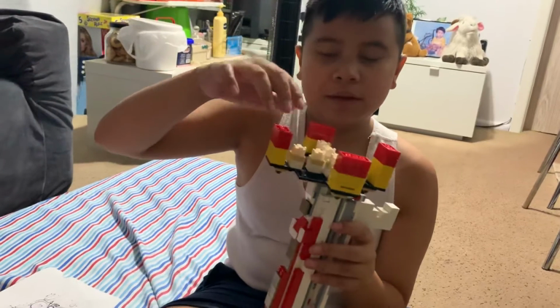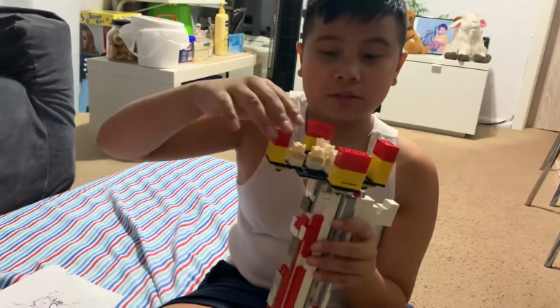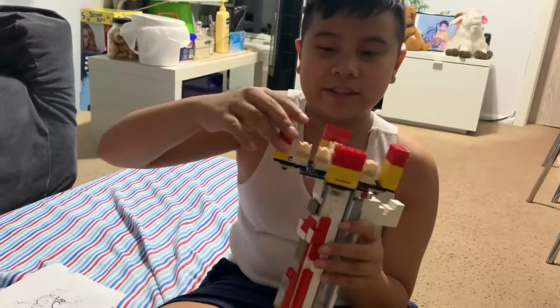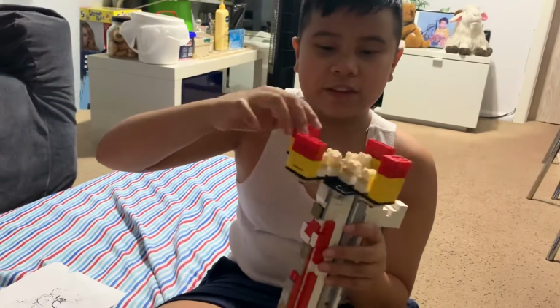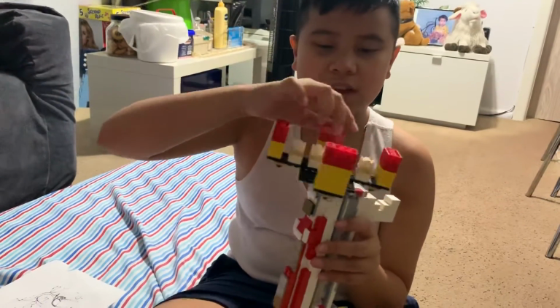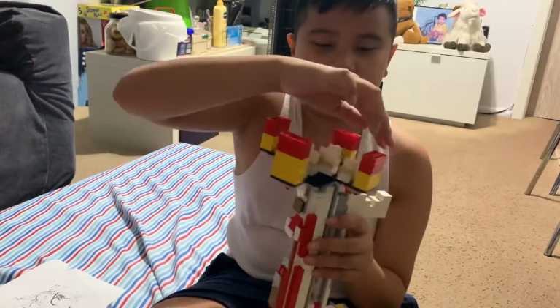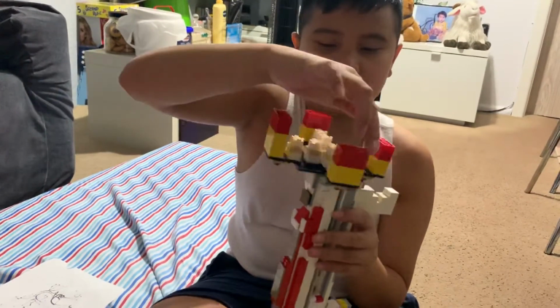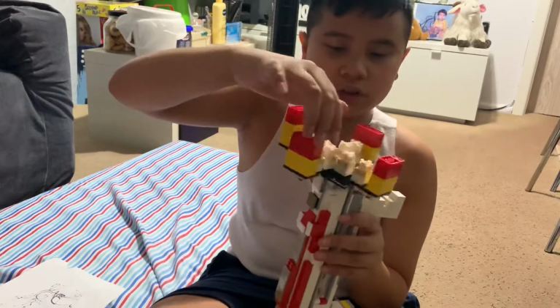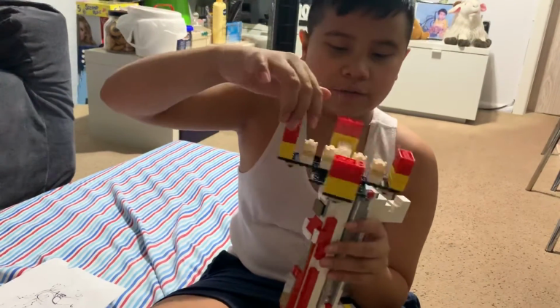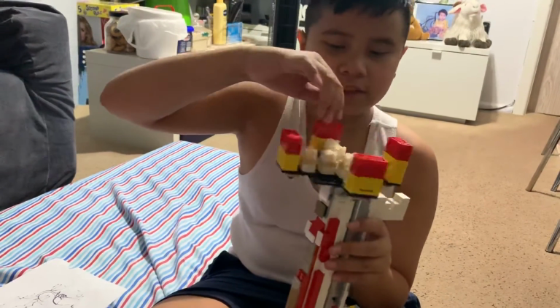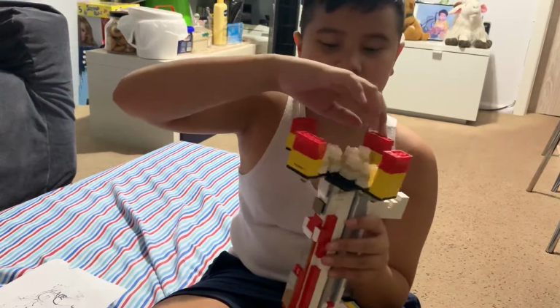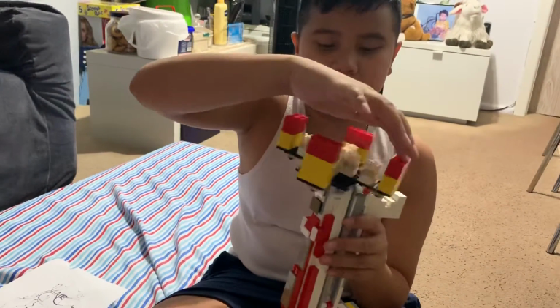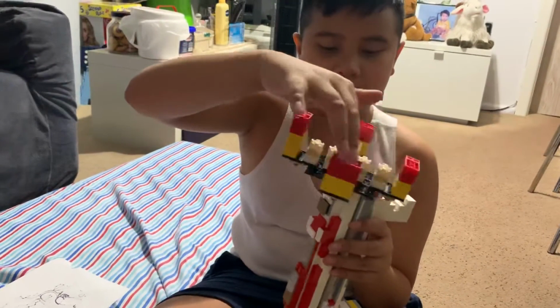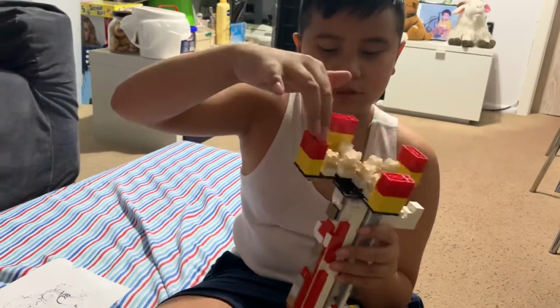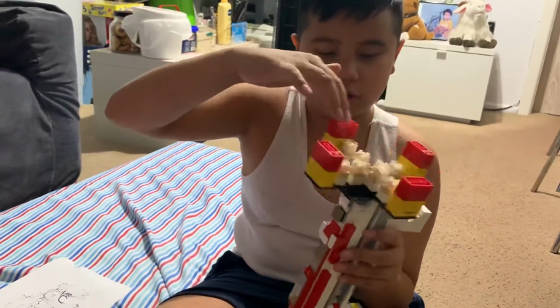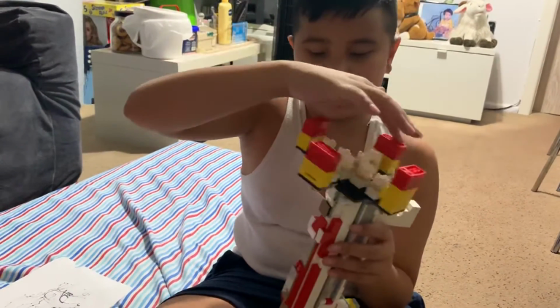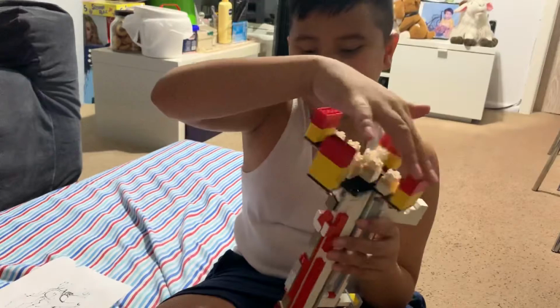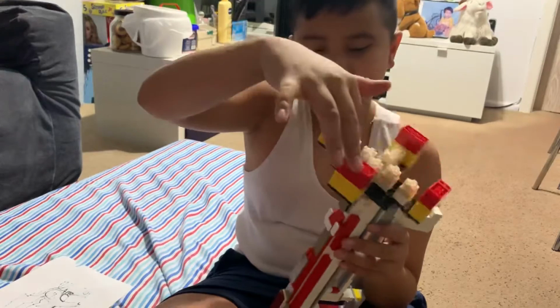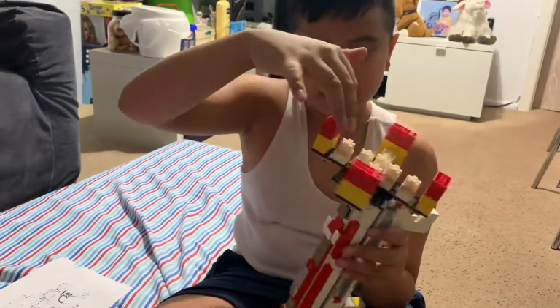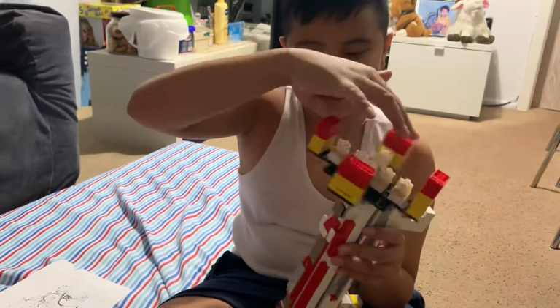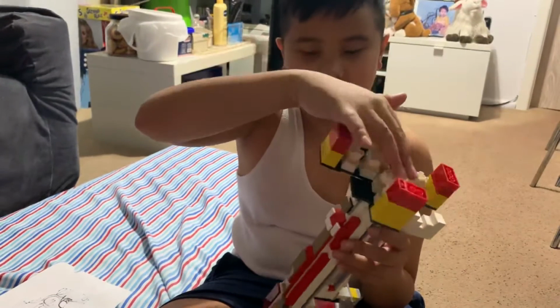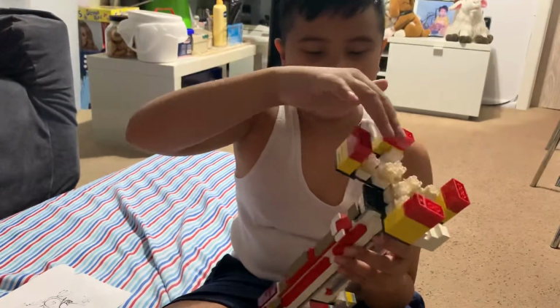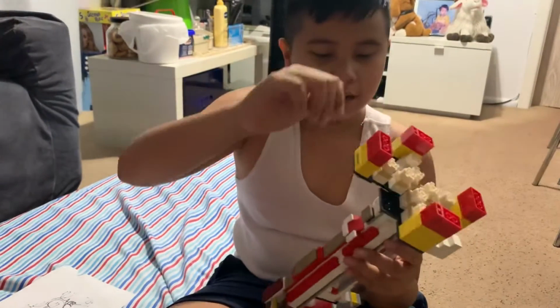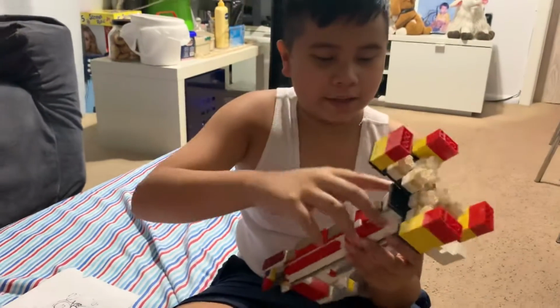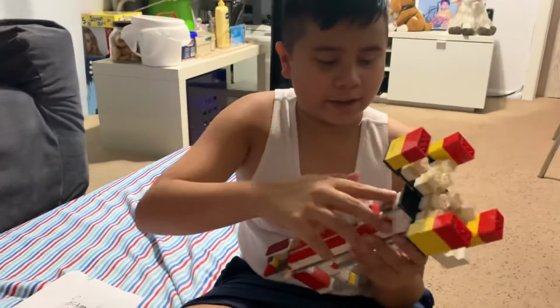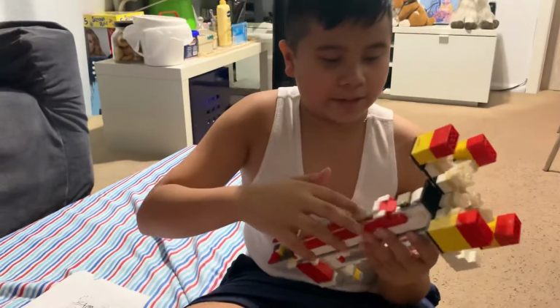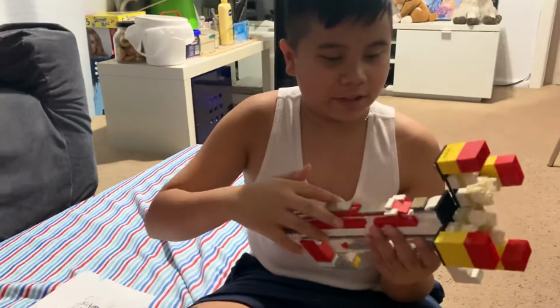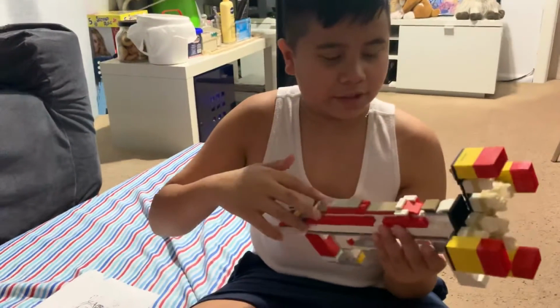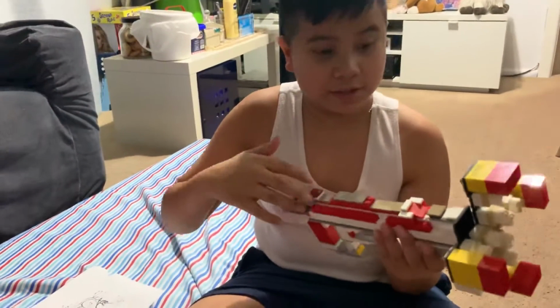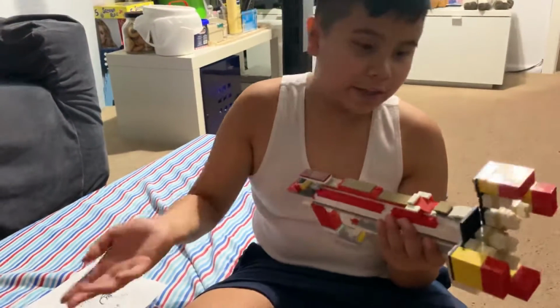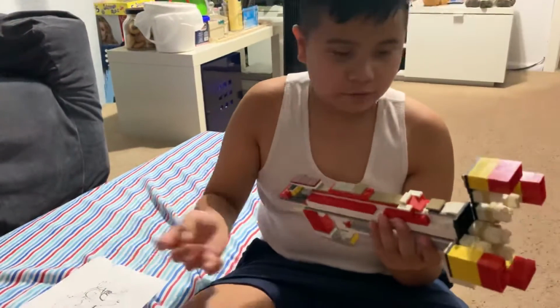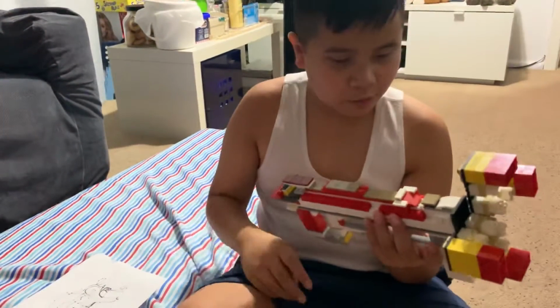This crazy thing has like razor sharp fangs and it spins. I didn't add any tack rail because it's a Lego, of course.